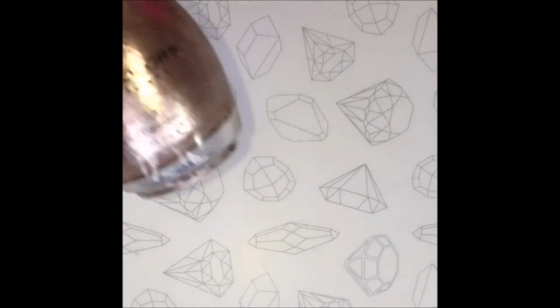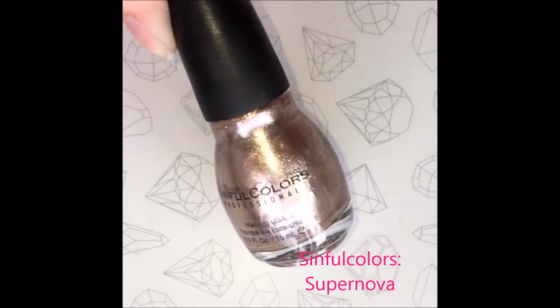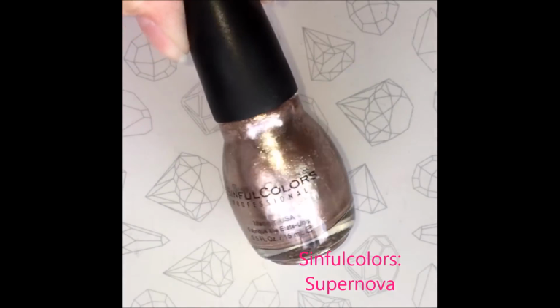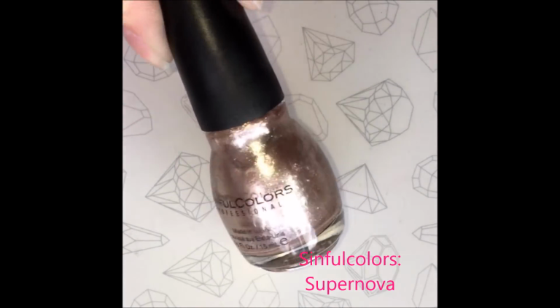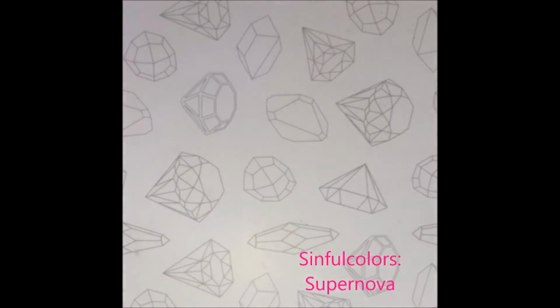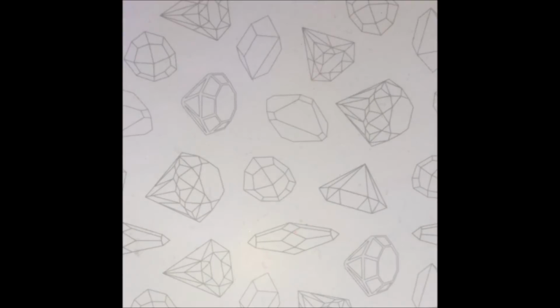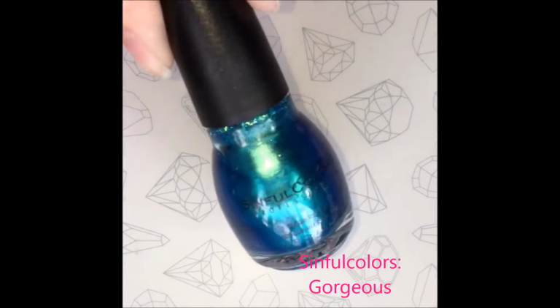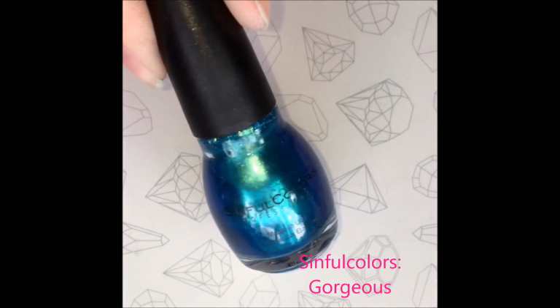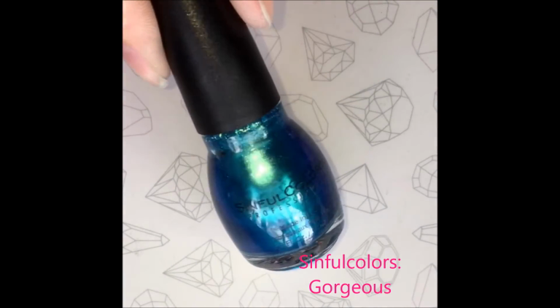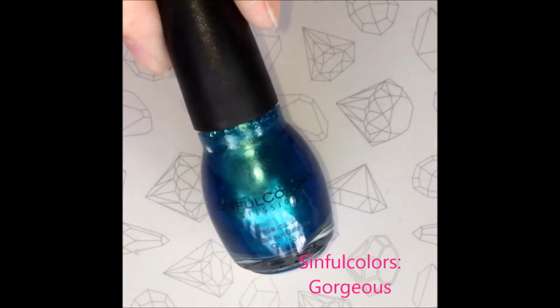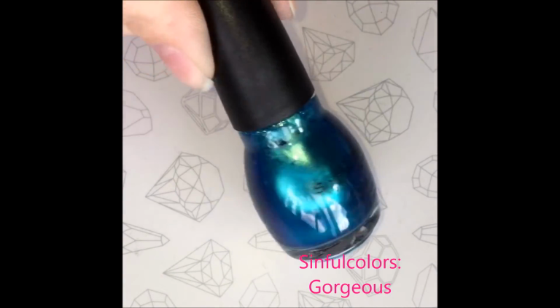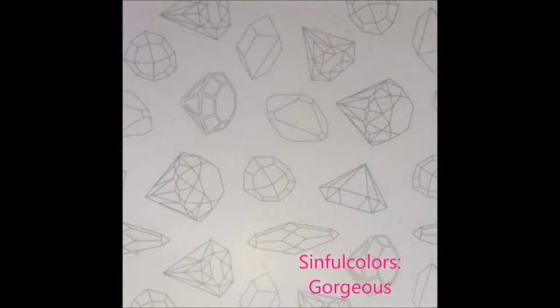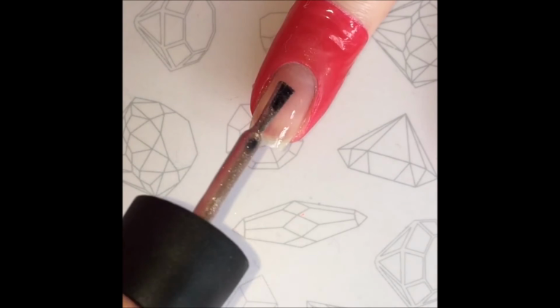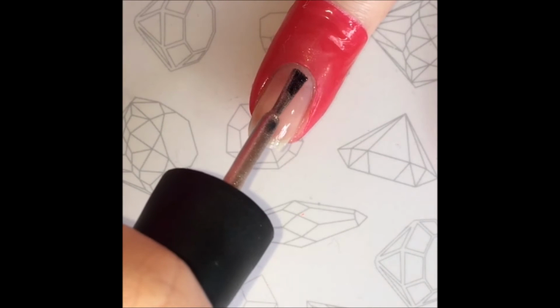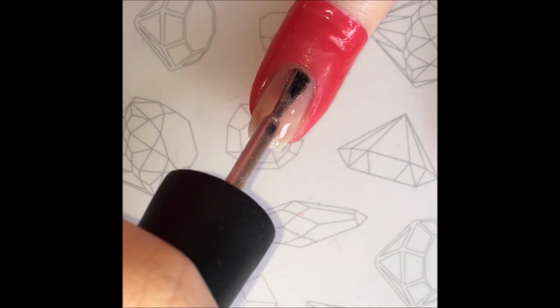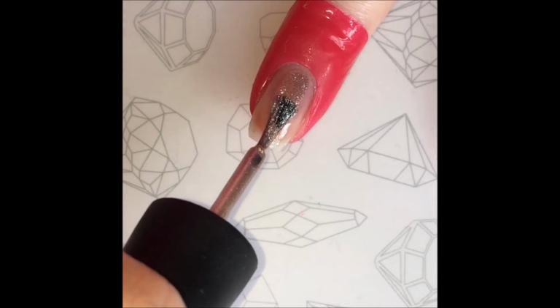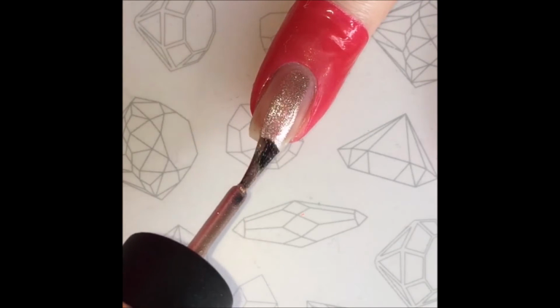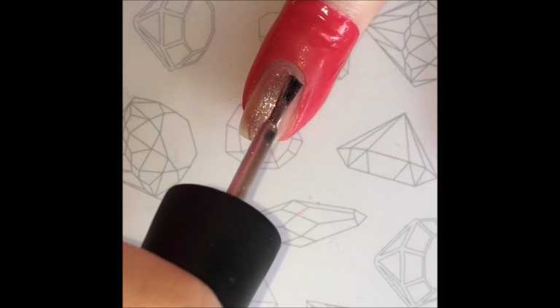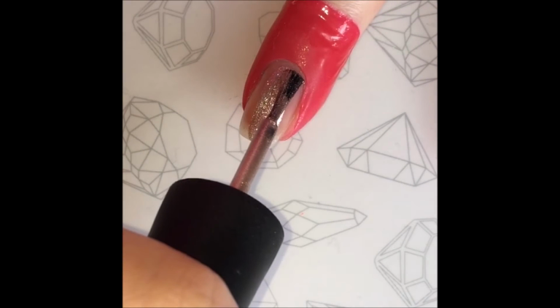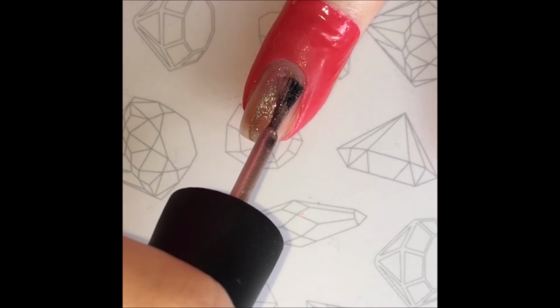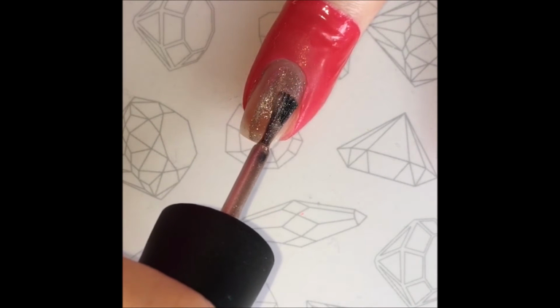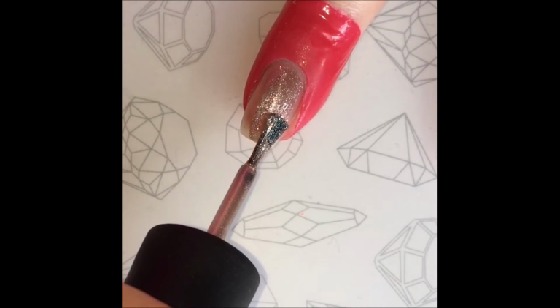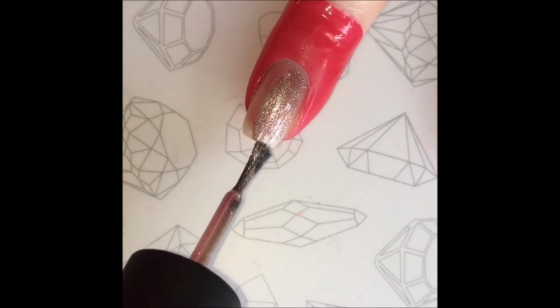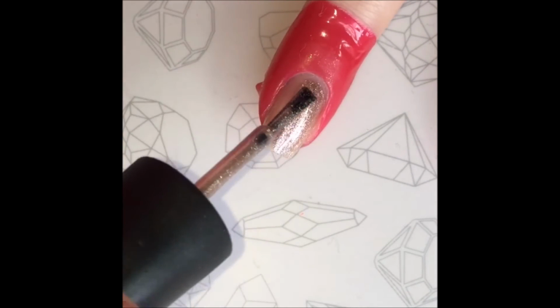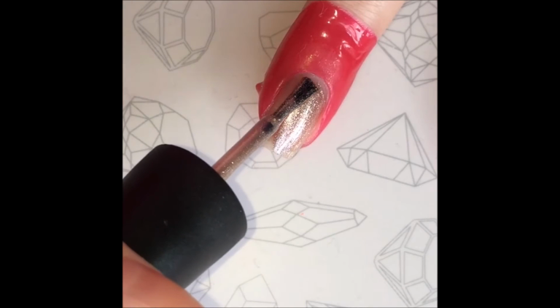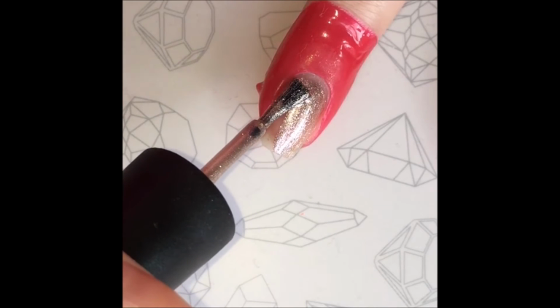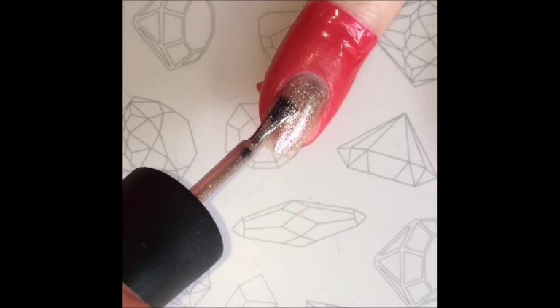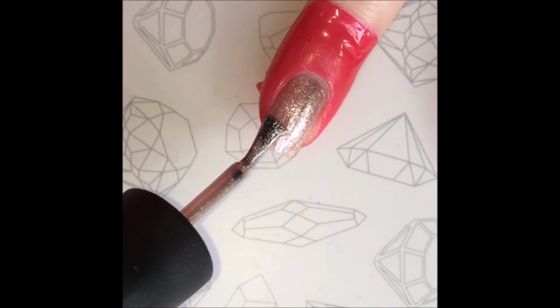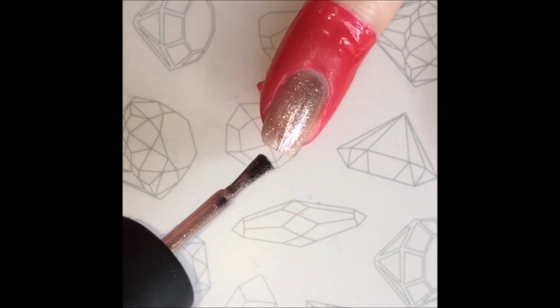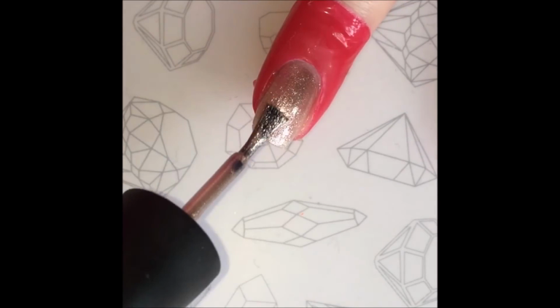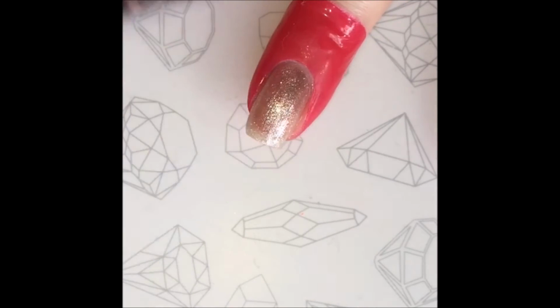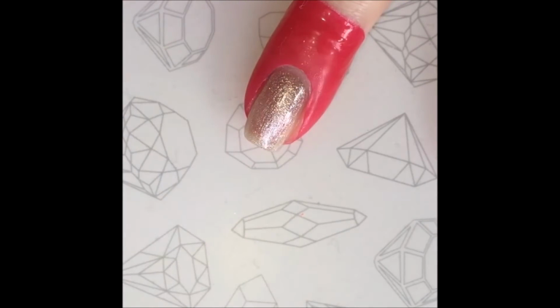I chose two nail polishes from Sinful Colors to do this design. Using my base color, I apply one layer of polish on each of my nails. I recommend using the lighter shade as your base — this will help the colors show up bolder.